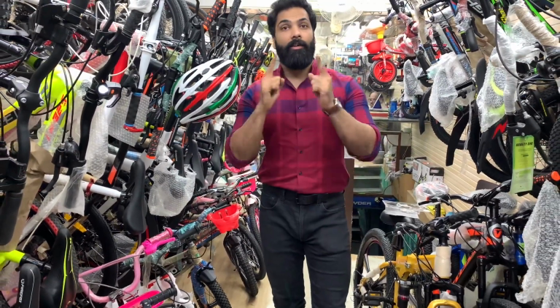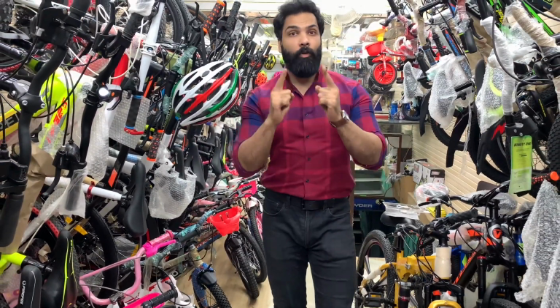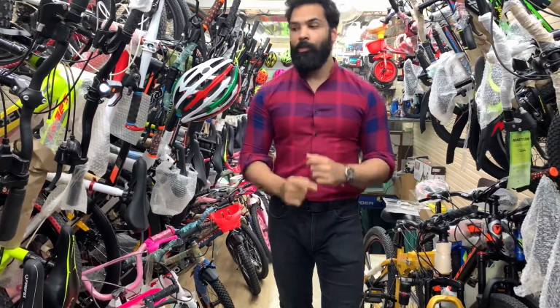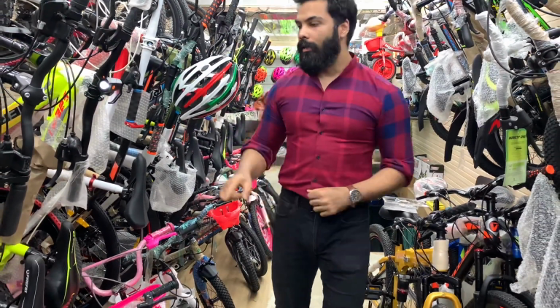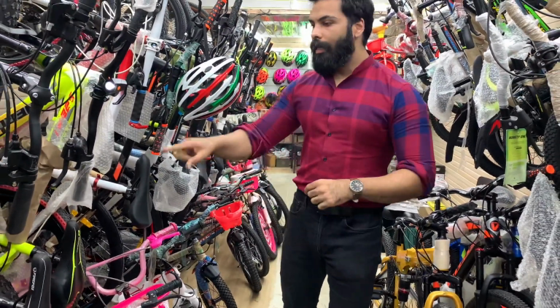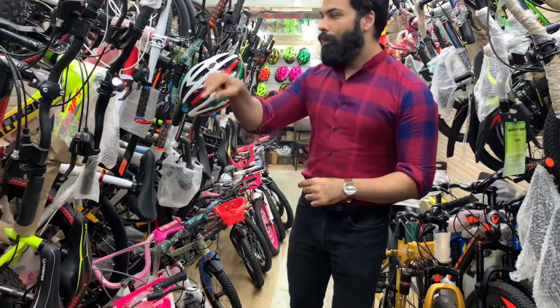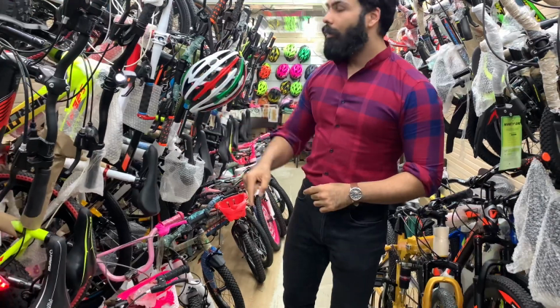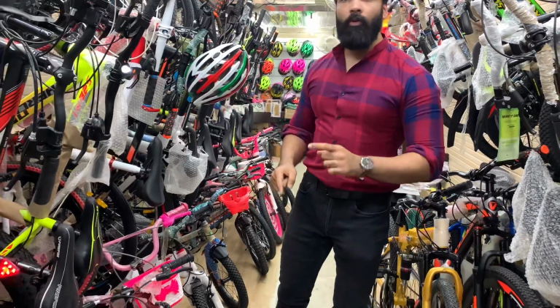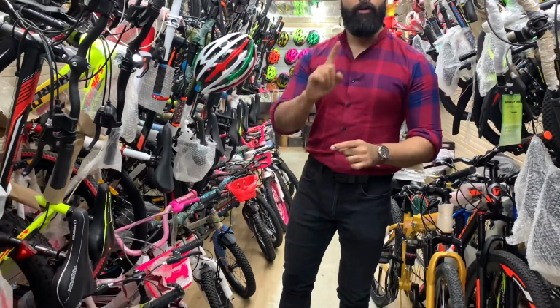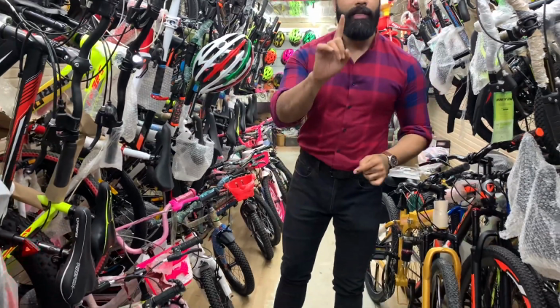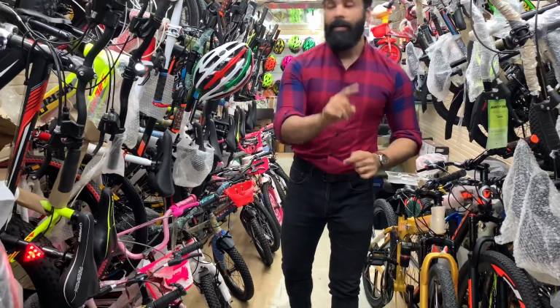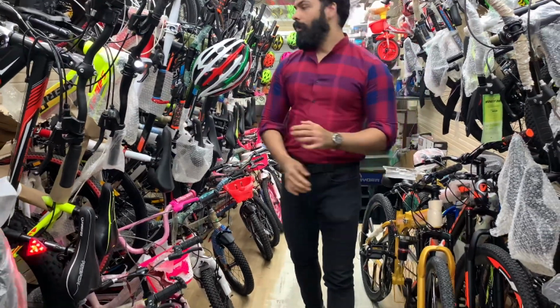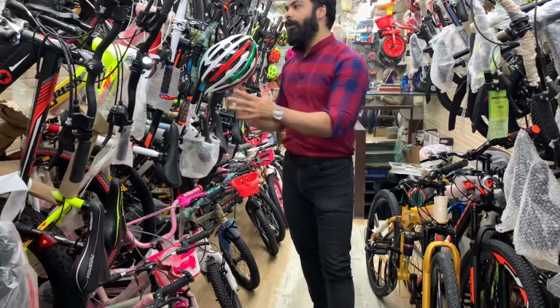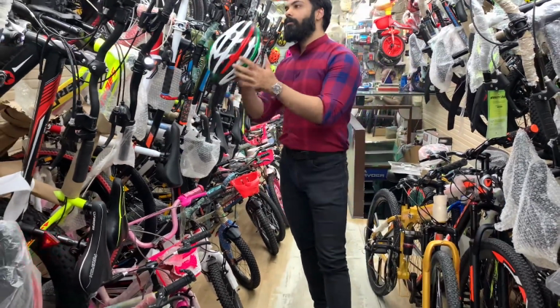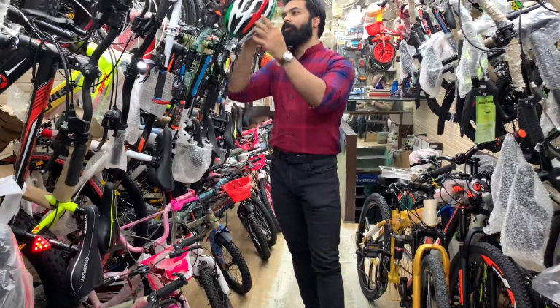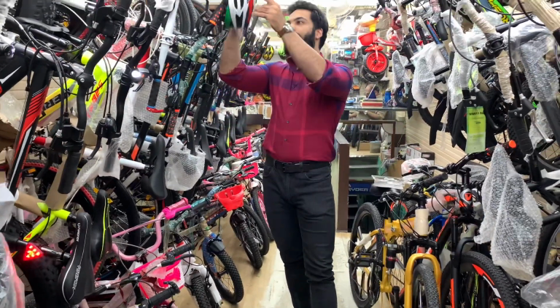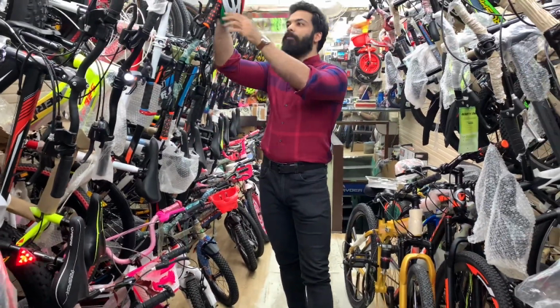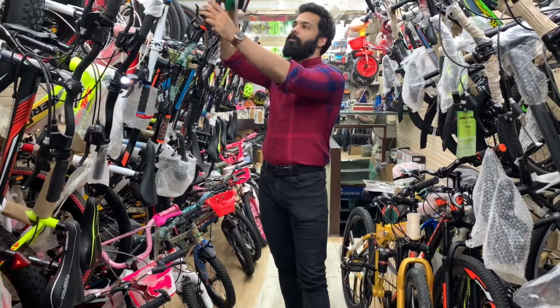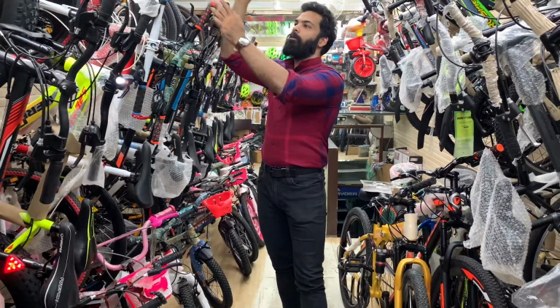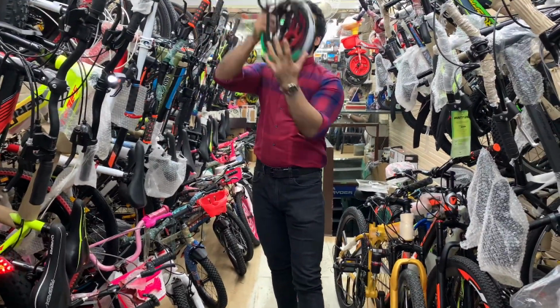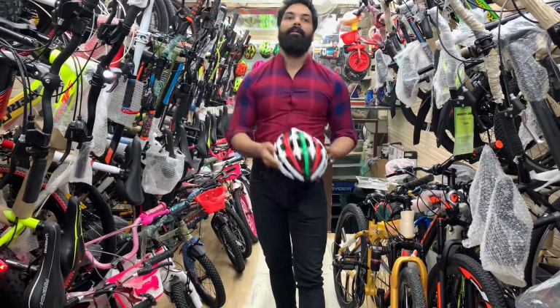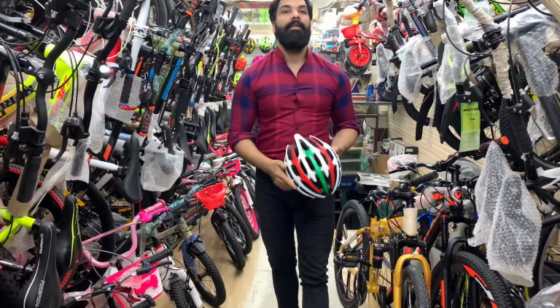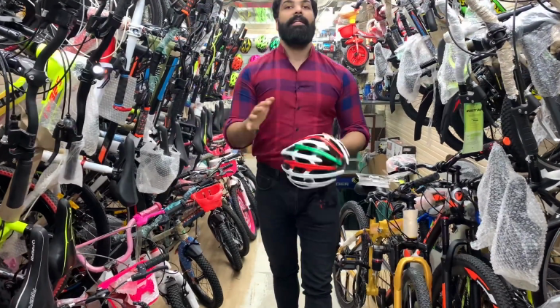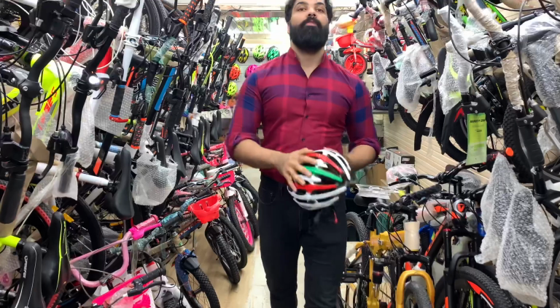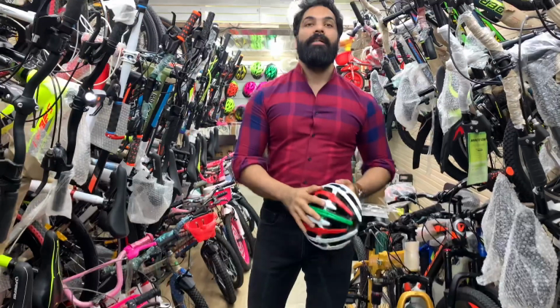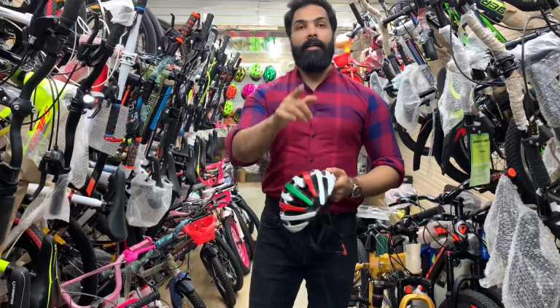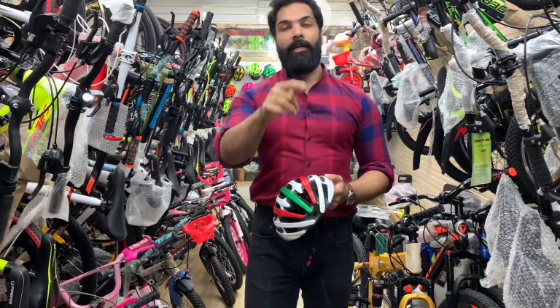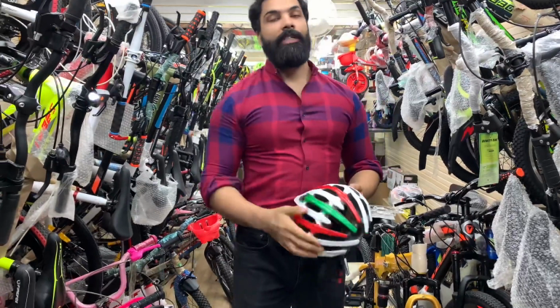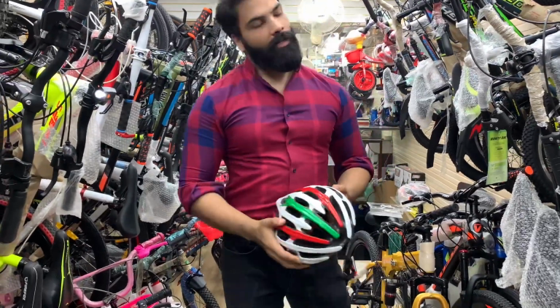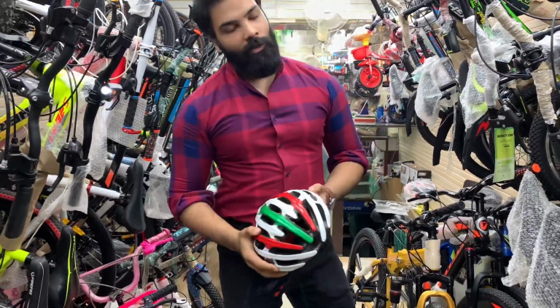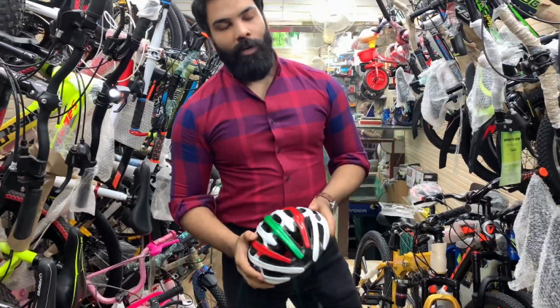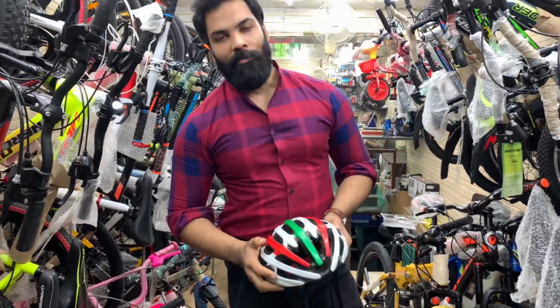The prize includes both the front and rear Accrault light sets and the best tri-colored helmet that I am wearing. Thank you for watching and don't forget to subscribe.